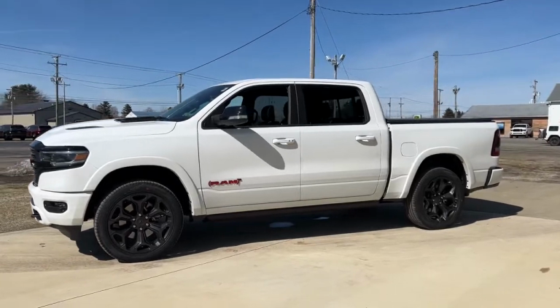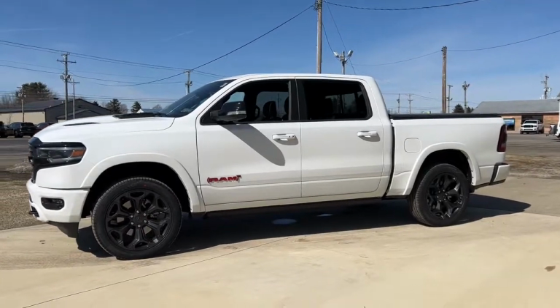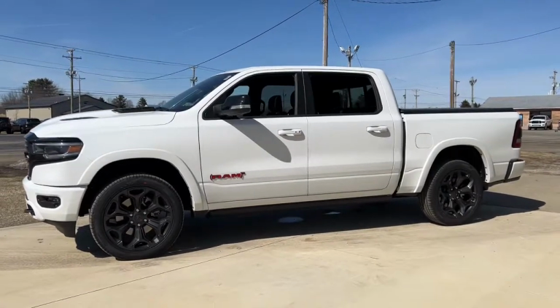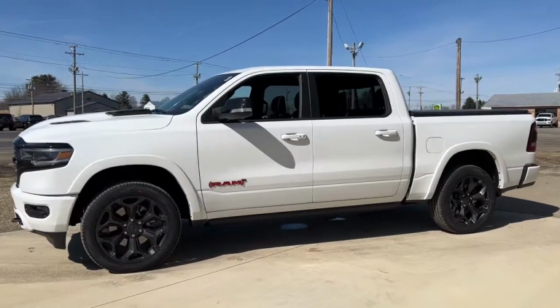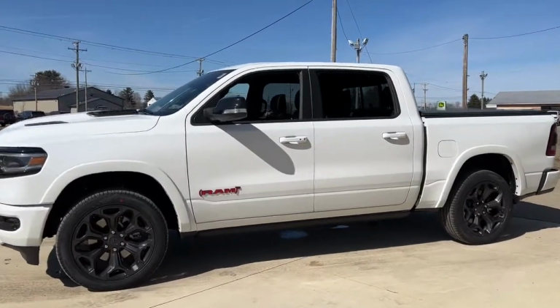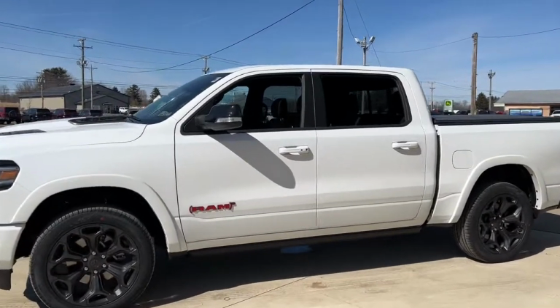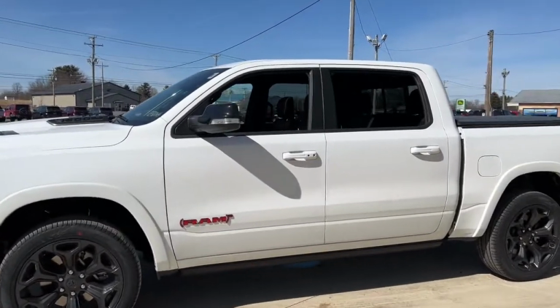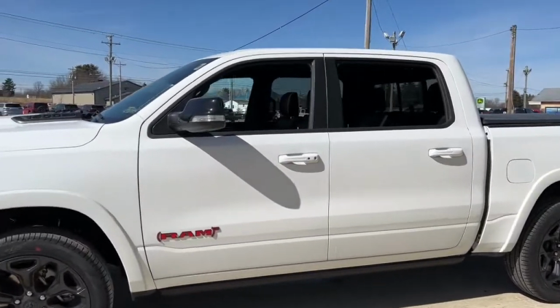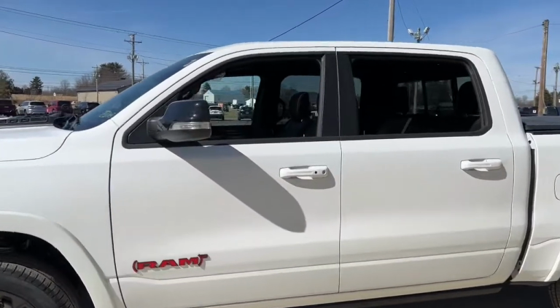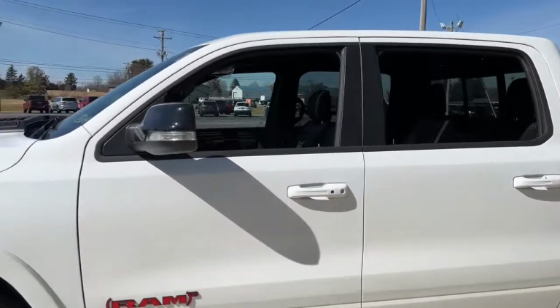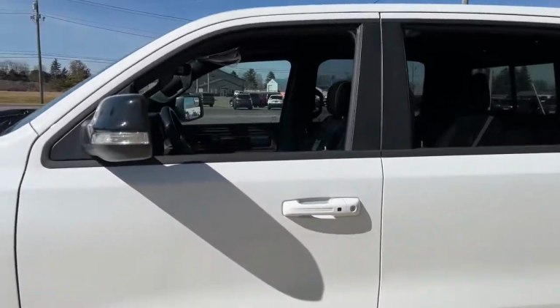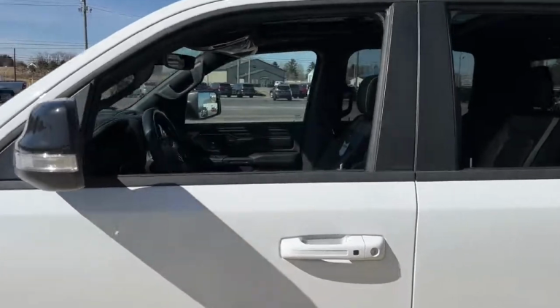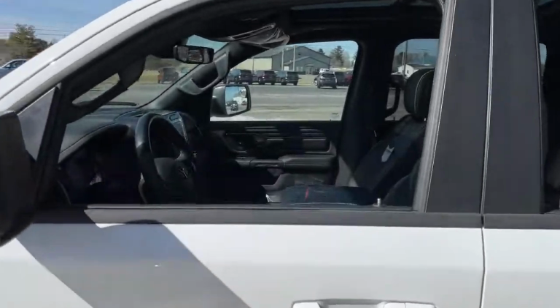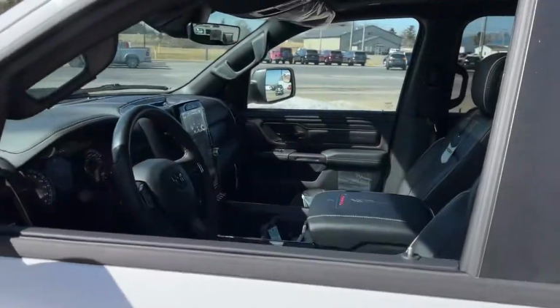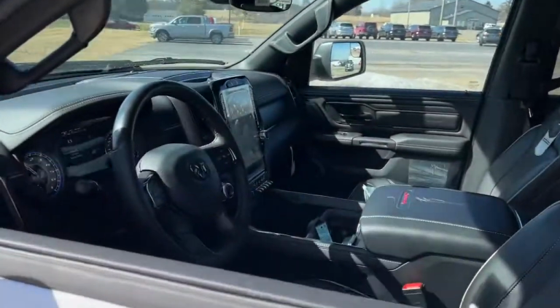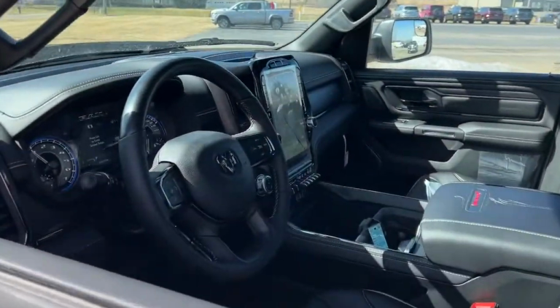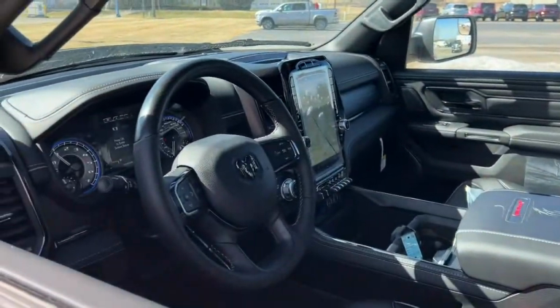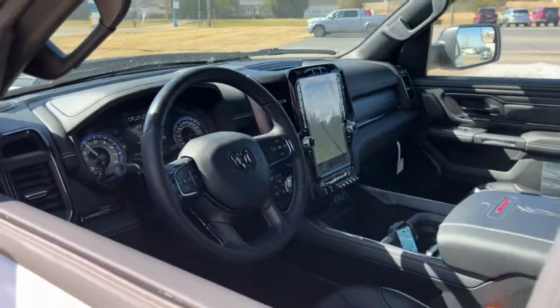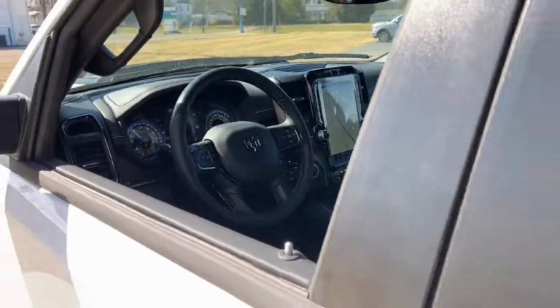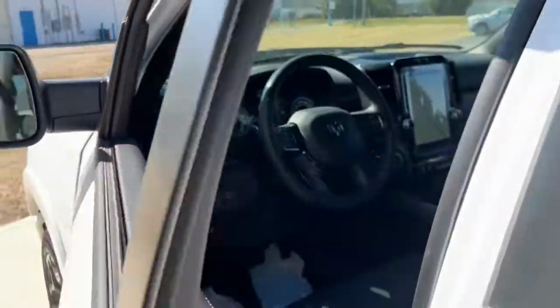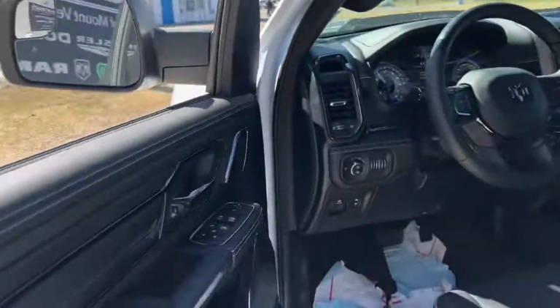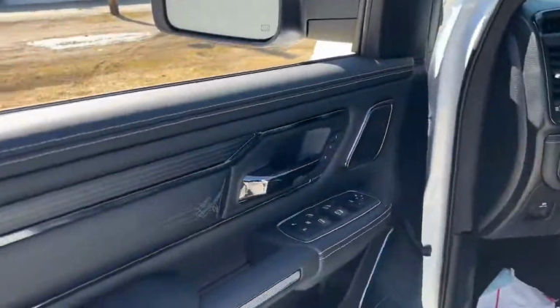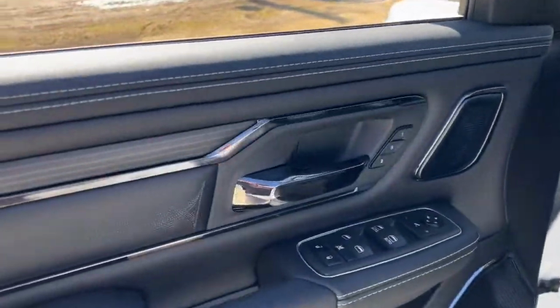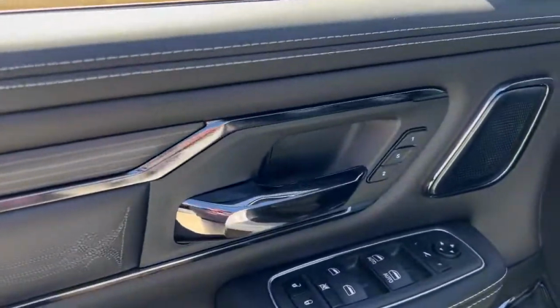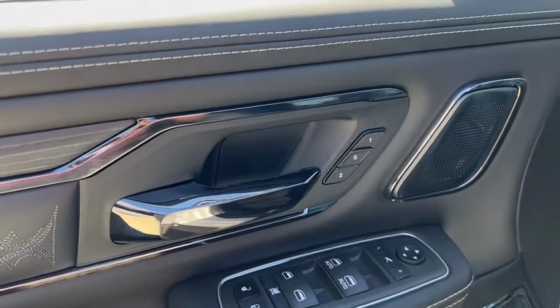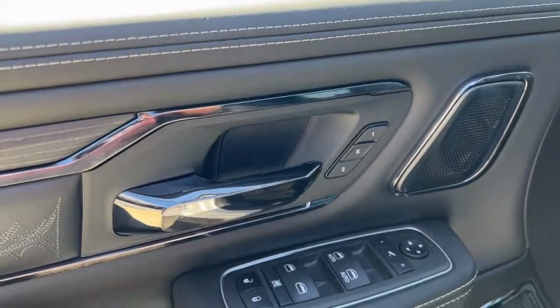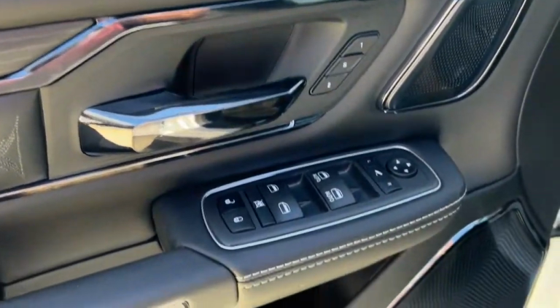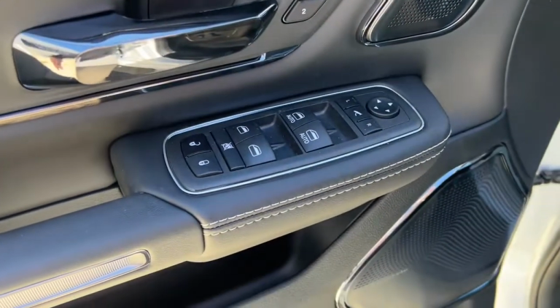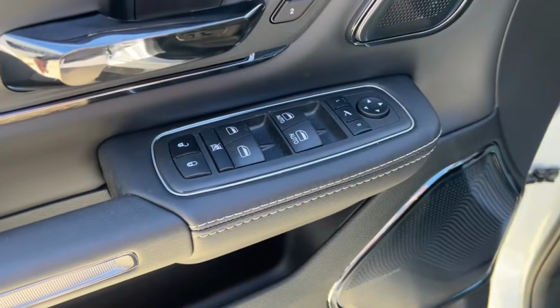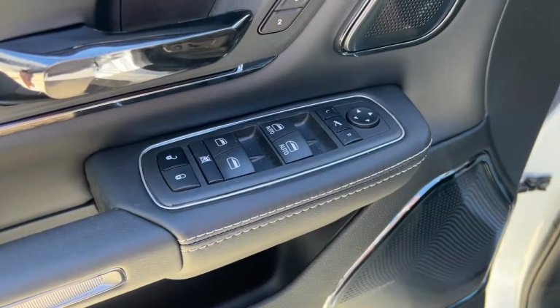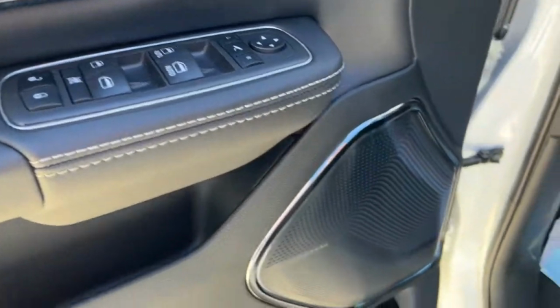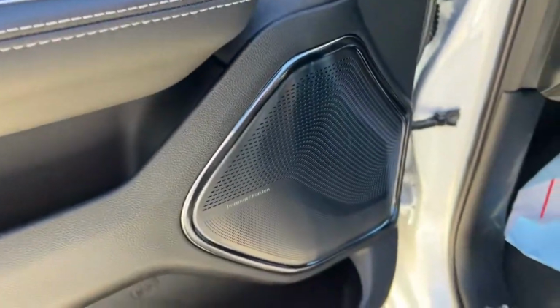Panoramic roof, navigation system, keyless entry, backup camera, fog lamps, electronic stability control, seat memory, tow hooks, trip computer, bucket seats.